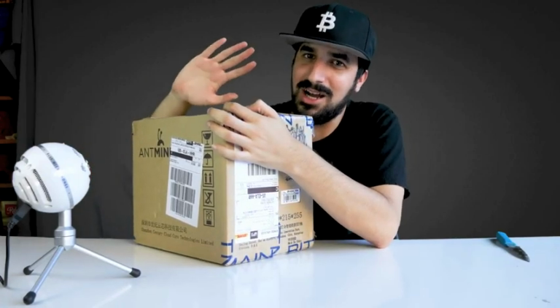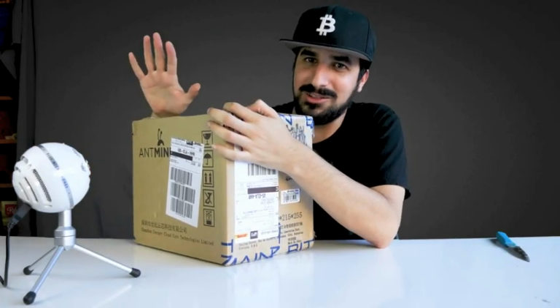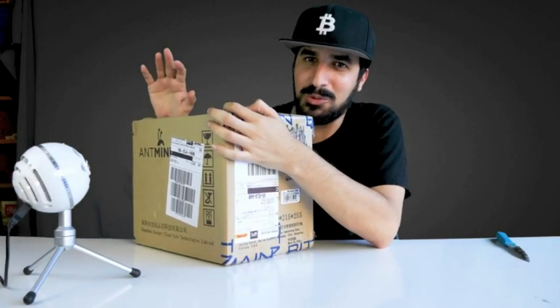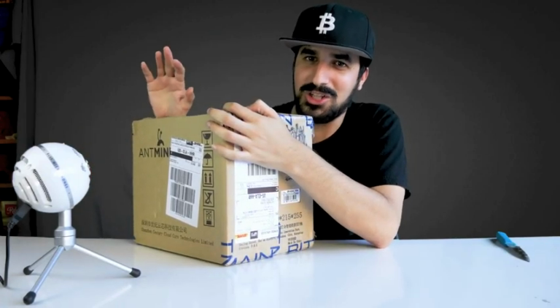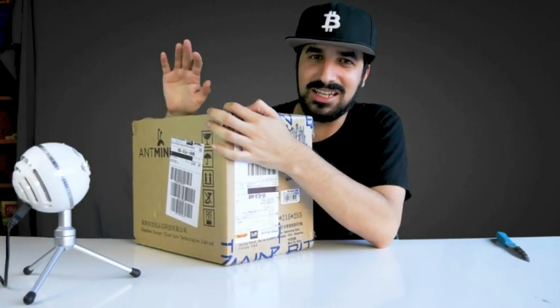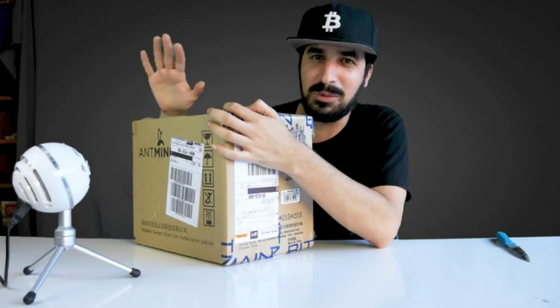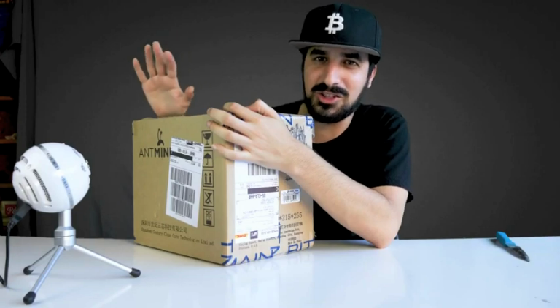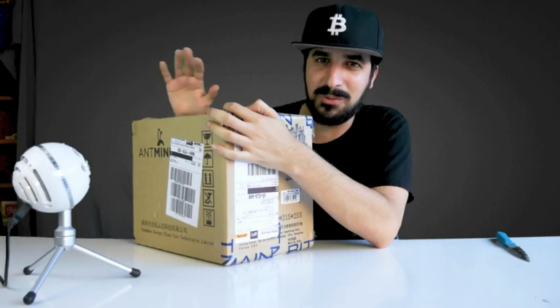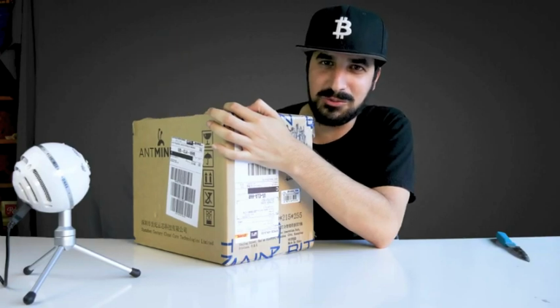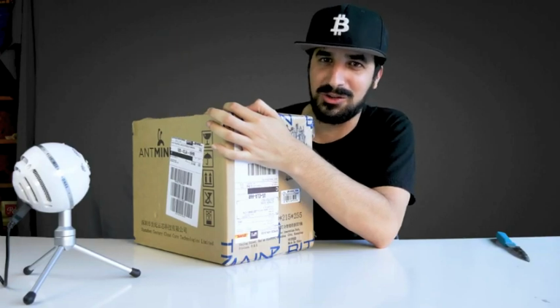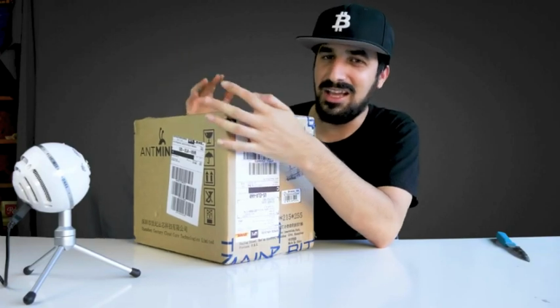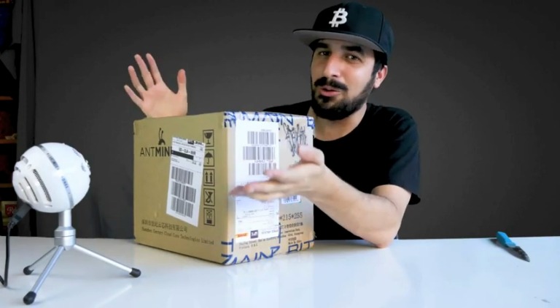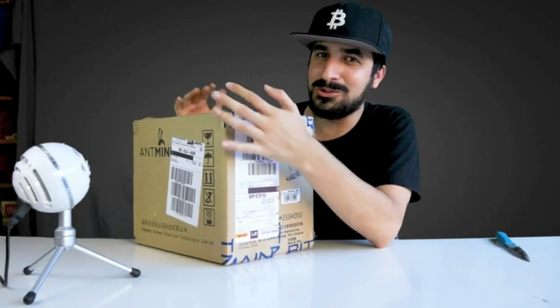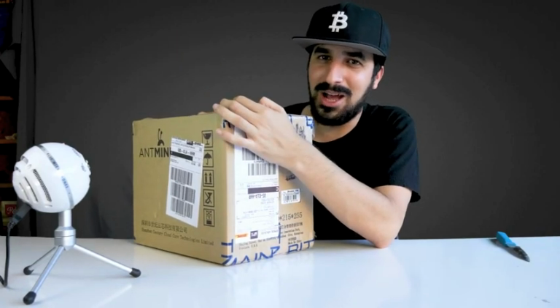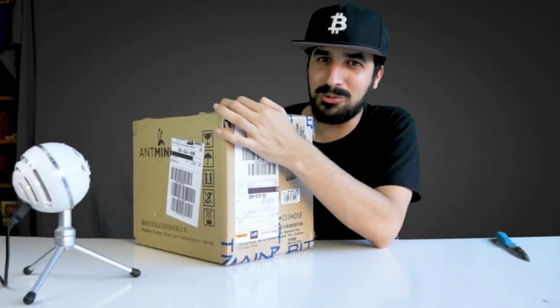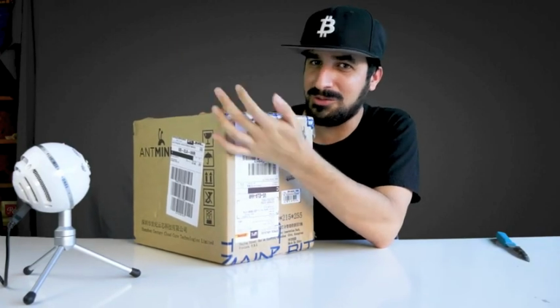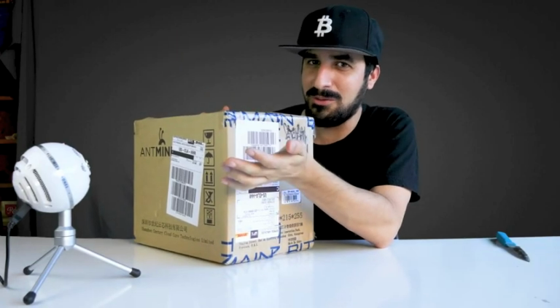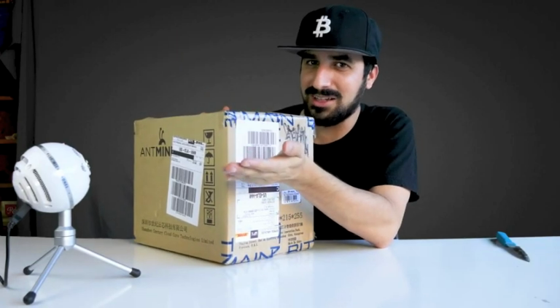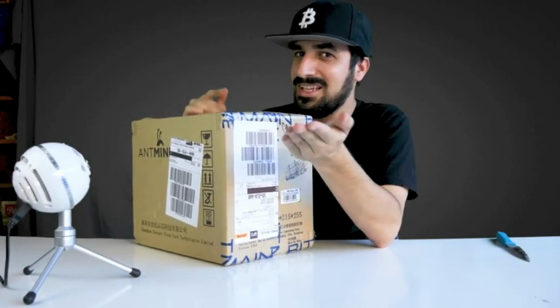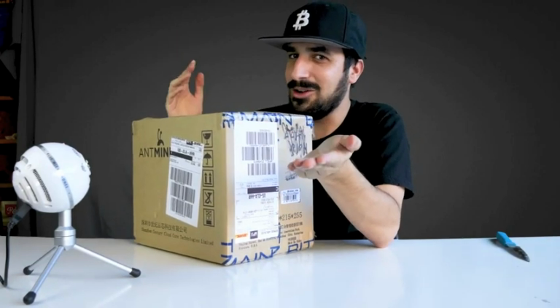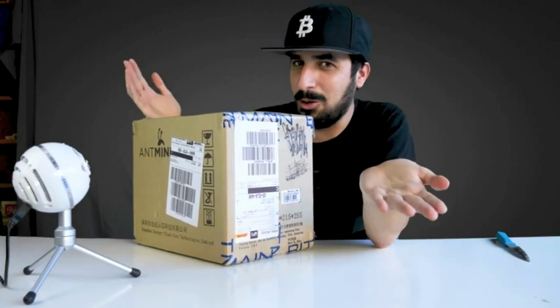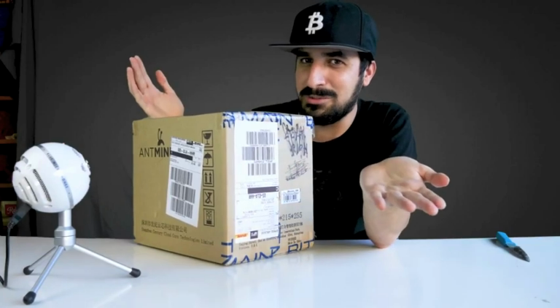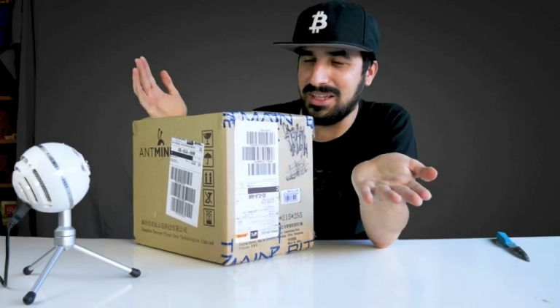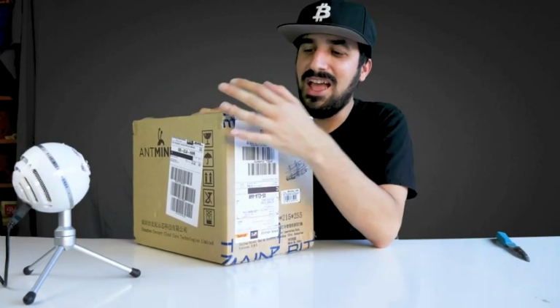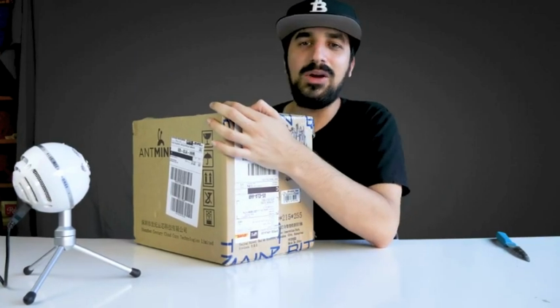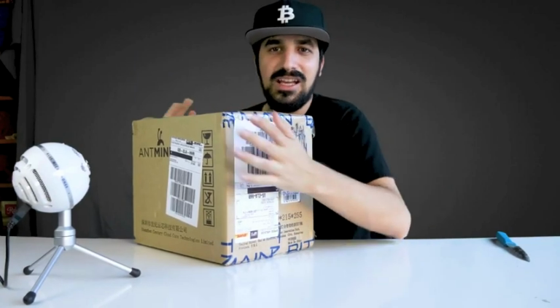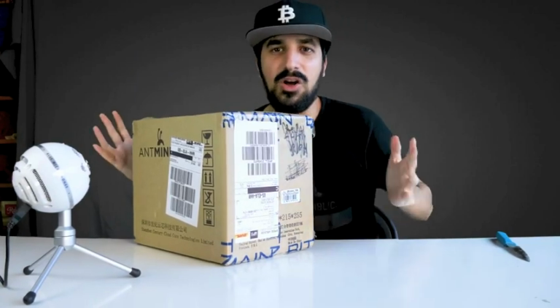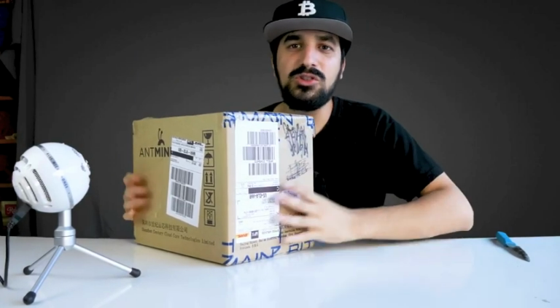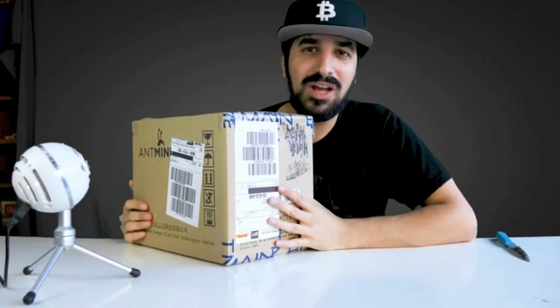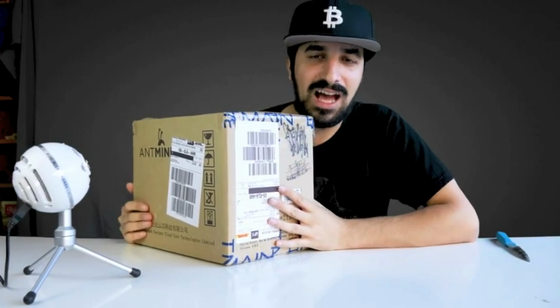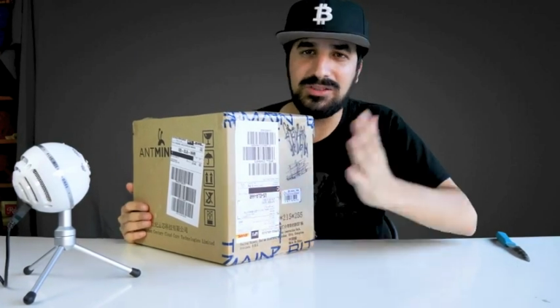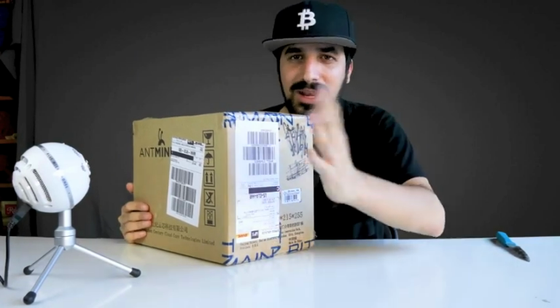Bitmain, if you're watching this, don't be shy to do a promotion or sponsorship for my YouTube channel — I would love to try out your products before everybody else. You can always email me.